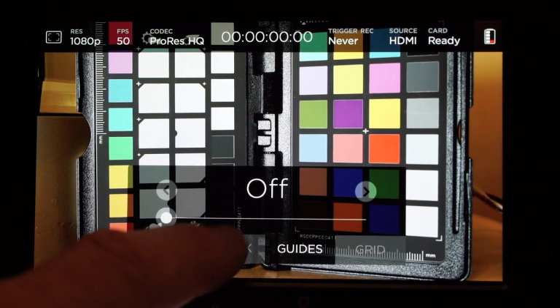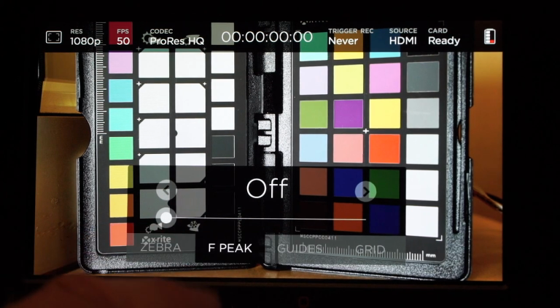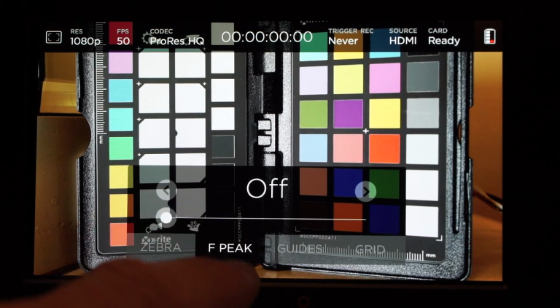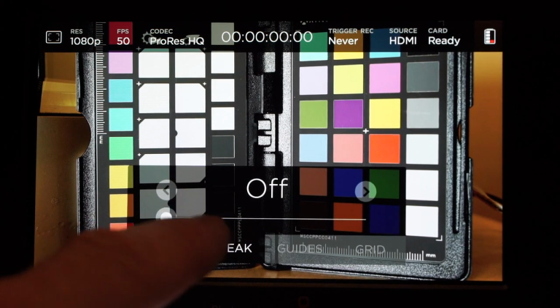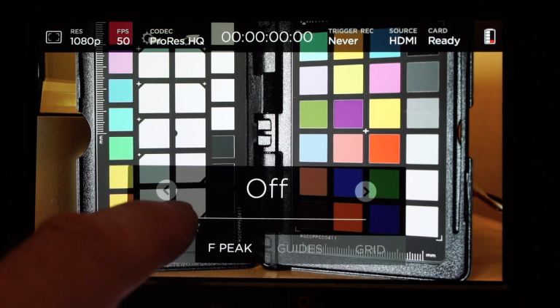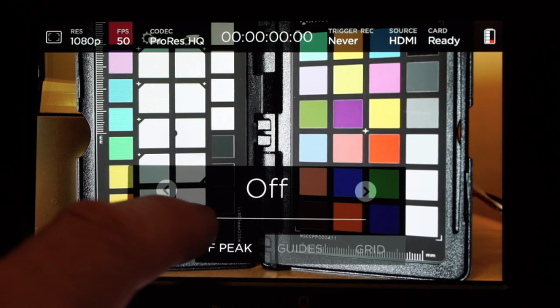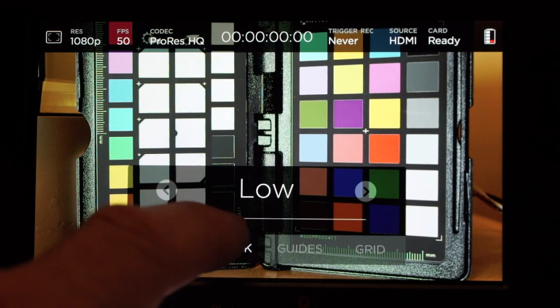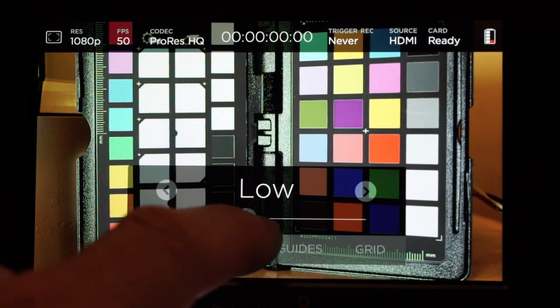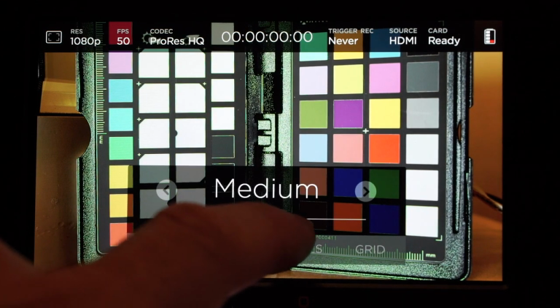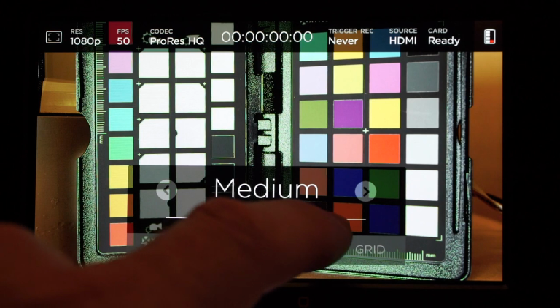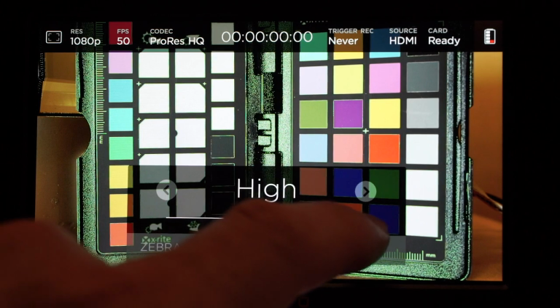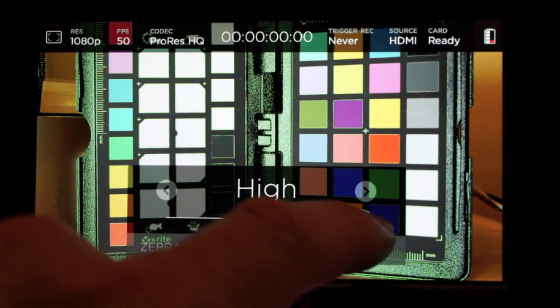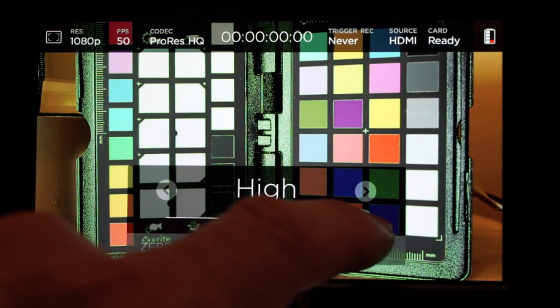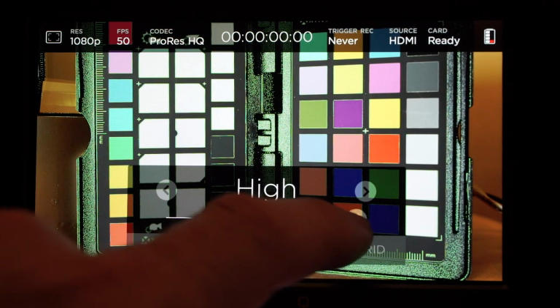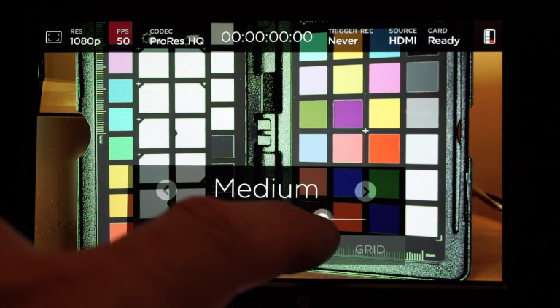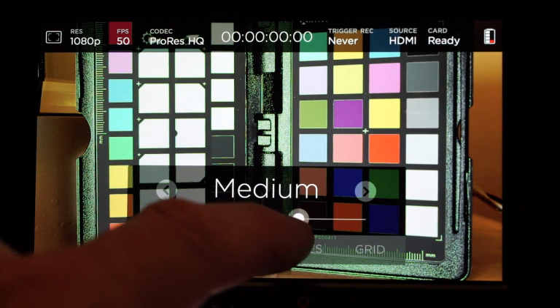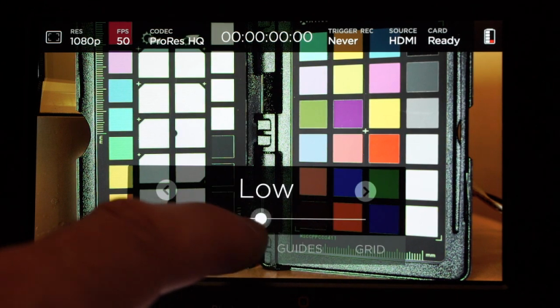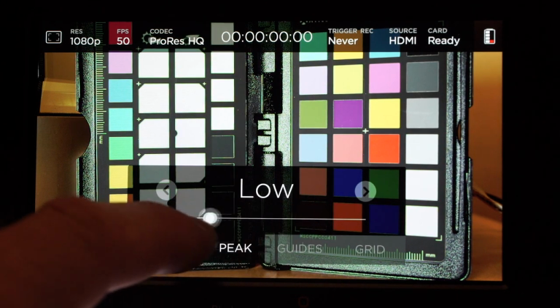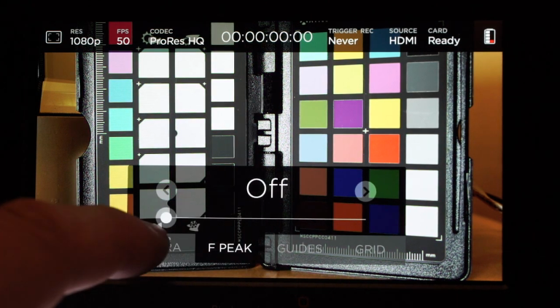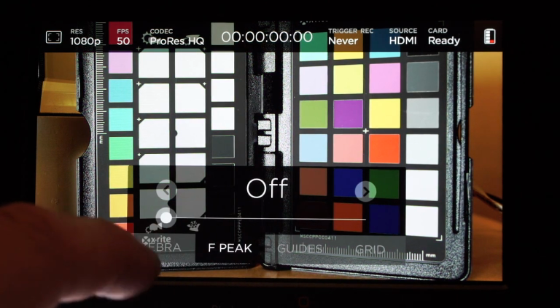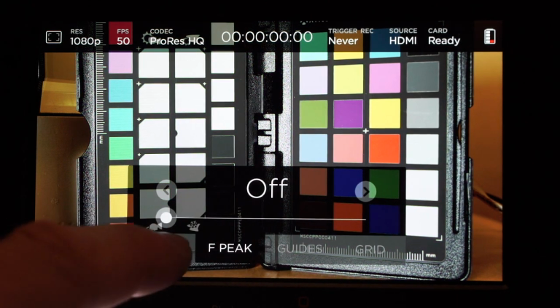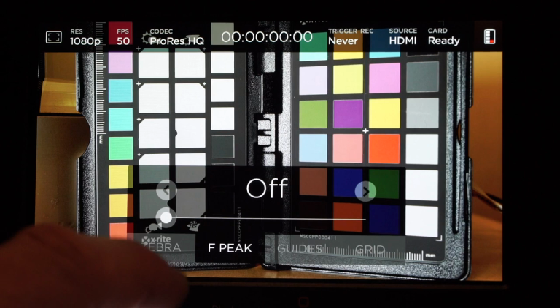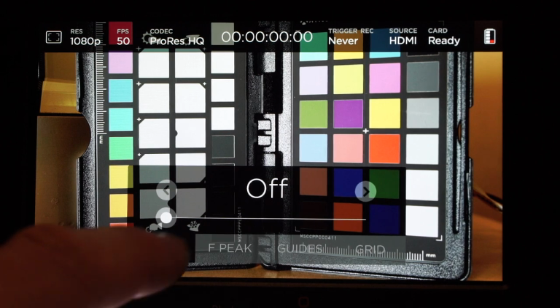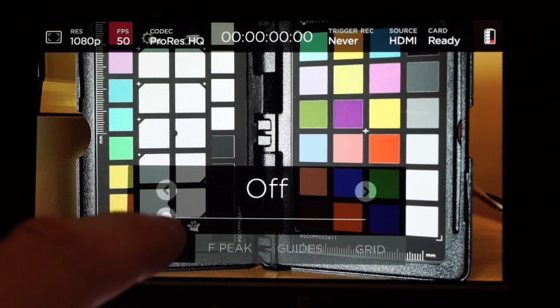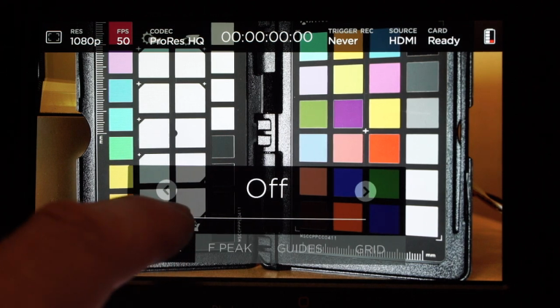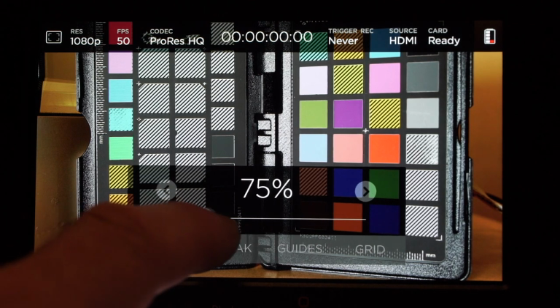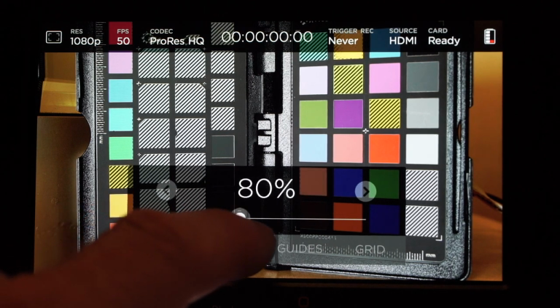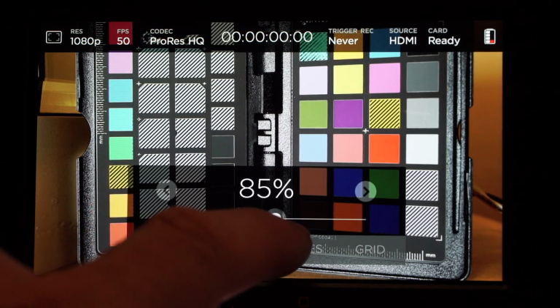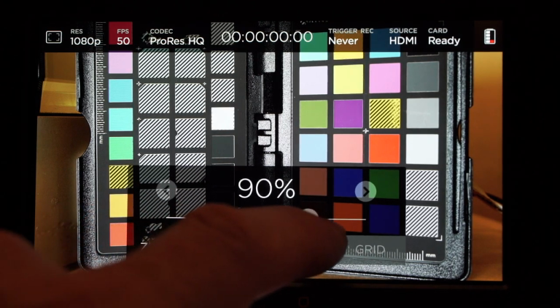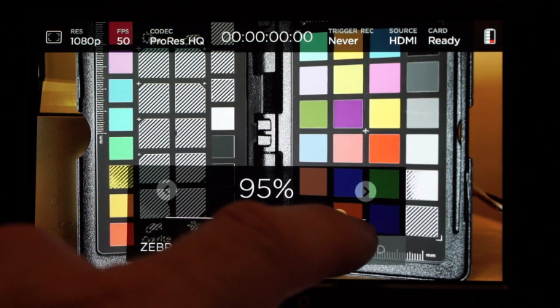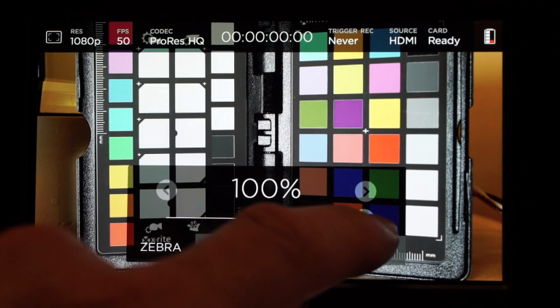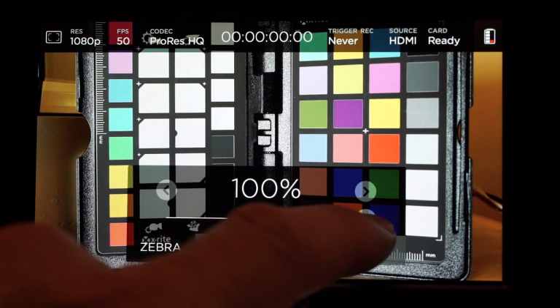In the newest version of the firmware, Blackmagic have added a peaking function that comes up in green. You can toggle between low, medium, and high settings. There are also zebras which can go anywhere between 75 to 100%.